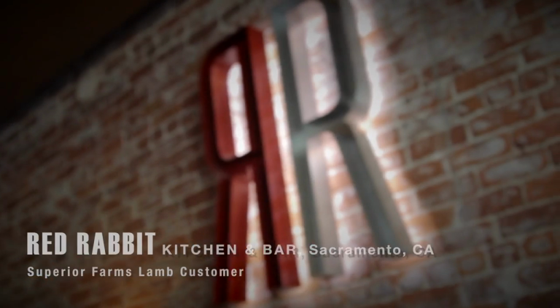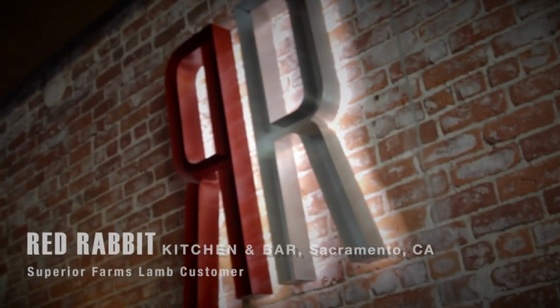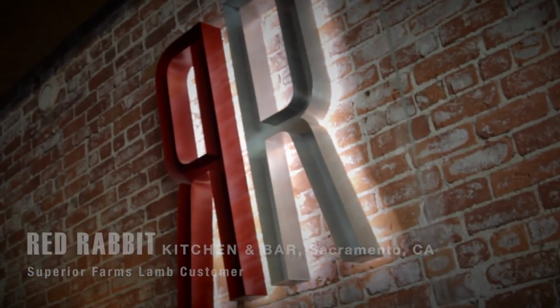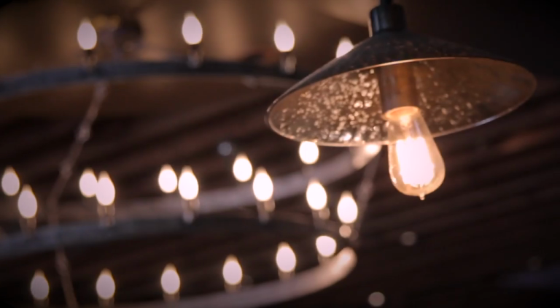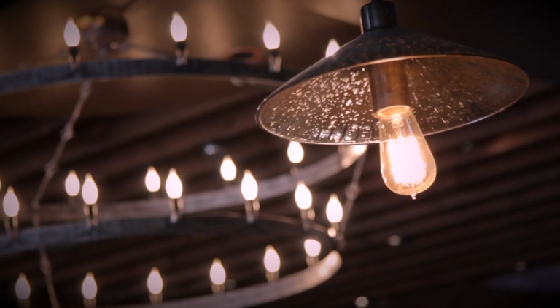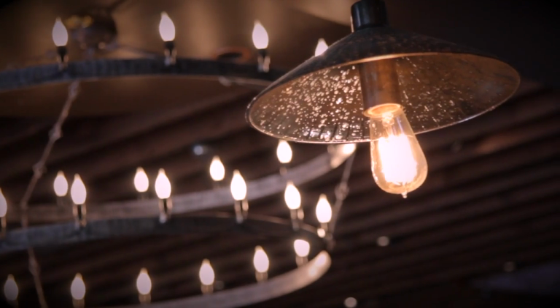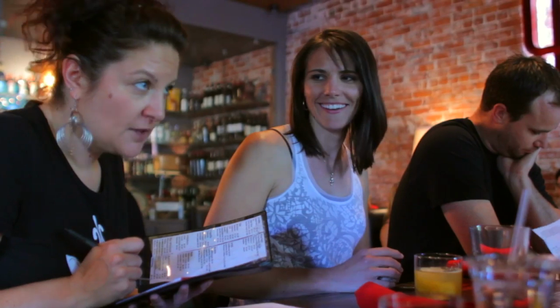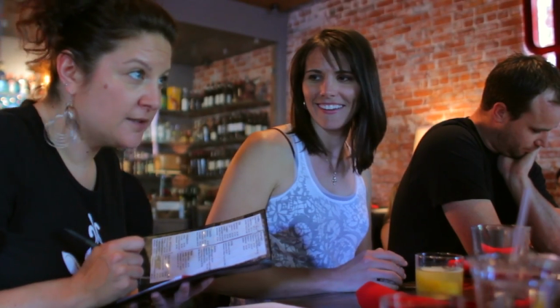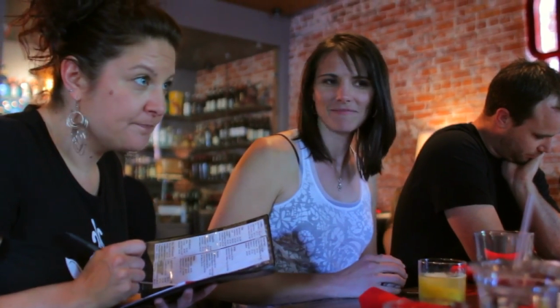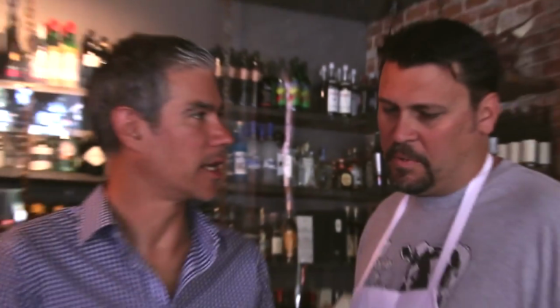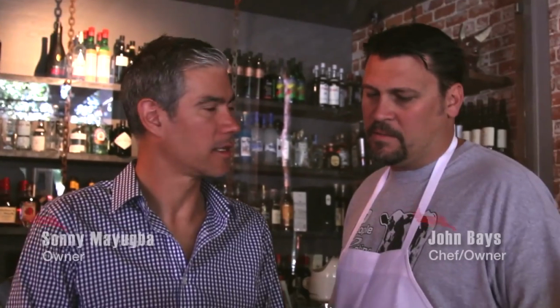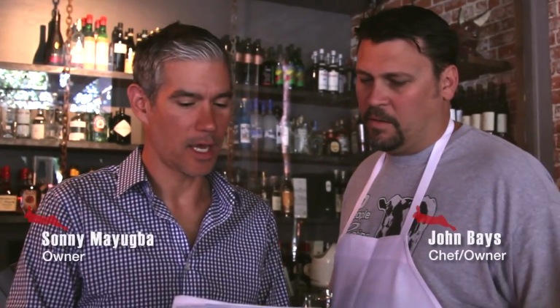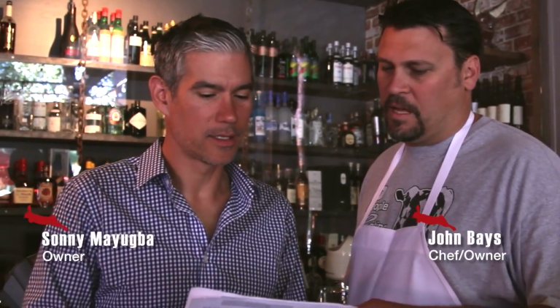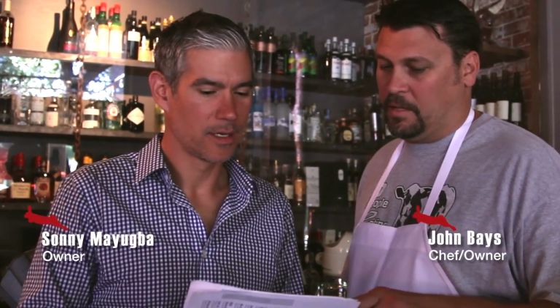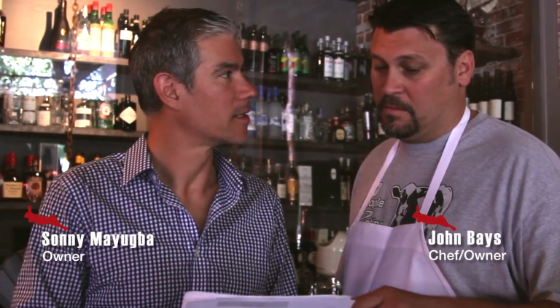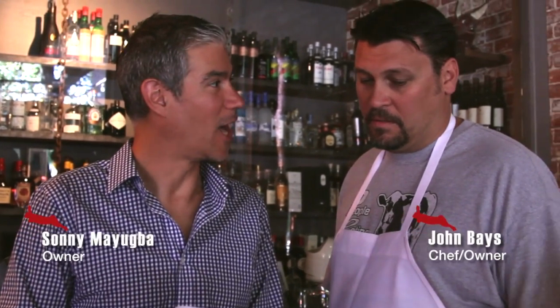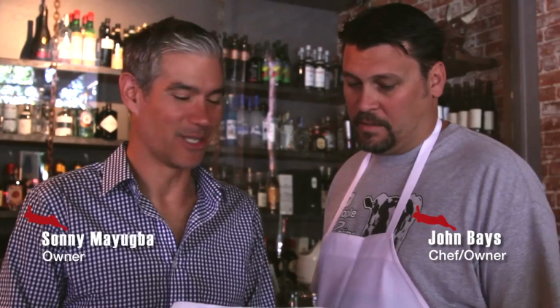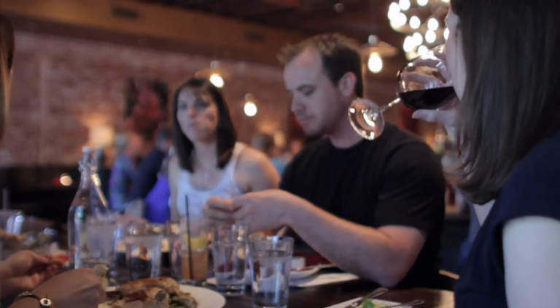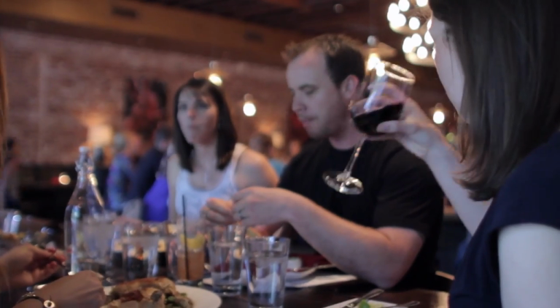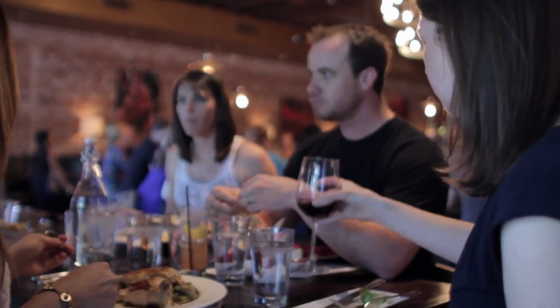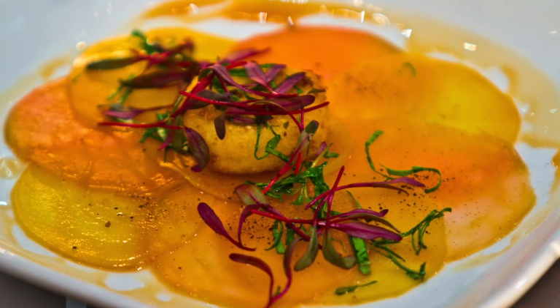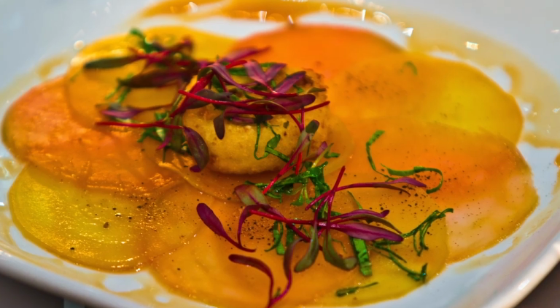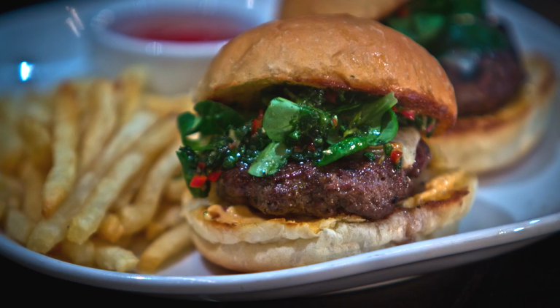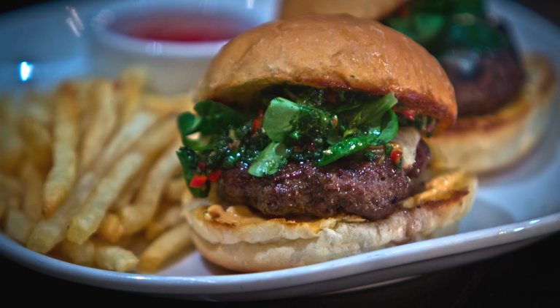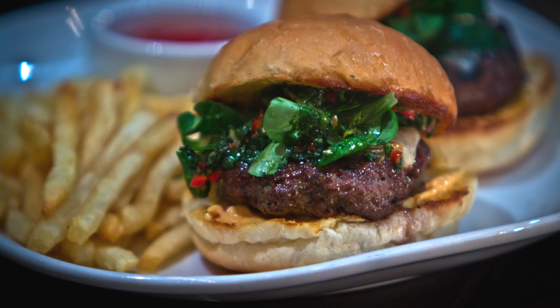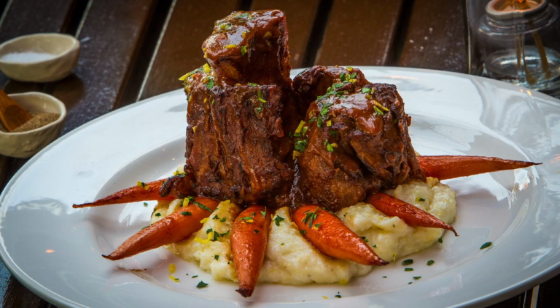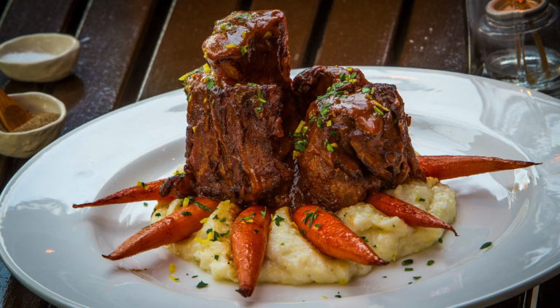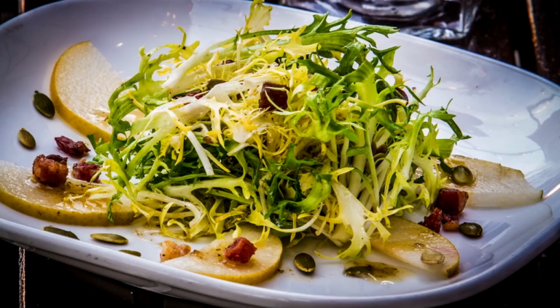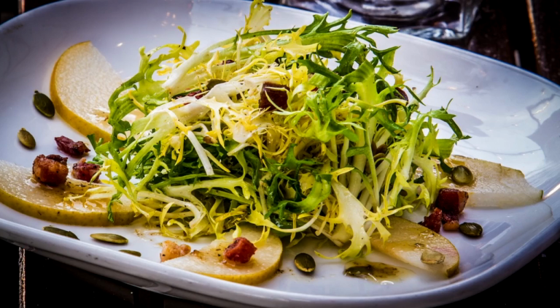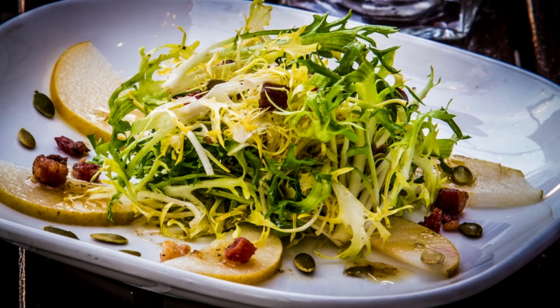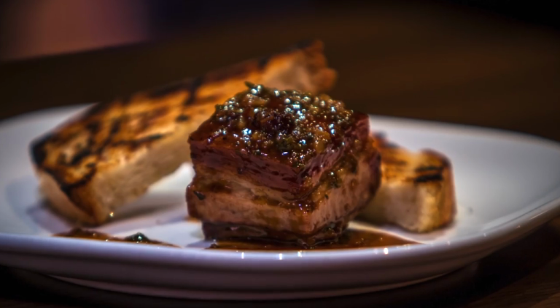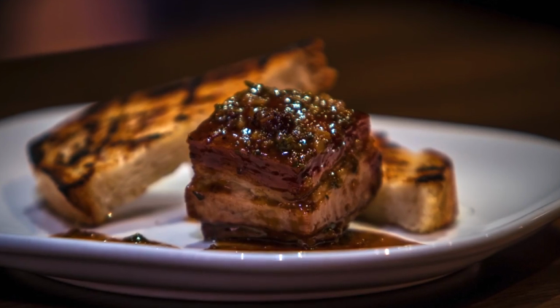The Red Rabbit Kitchen & Bar opened in February of 2012. When it comes to the food, we believe that food doesn't have to be fussy to be great. We keep things simple. We support local farms and ranches. We really try to keep things affordable.